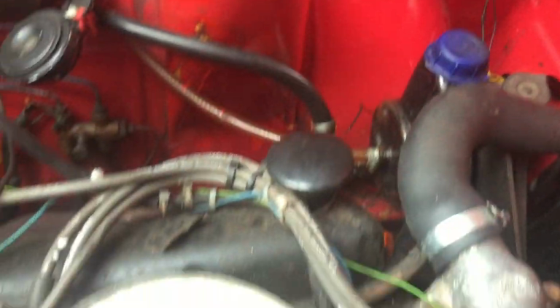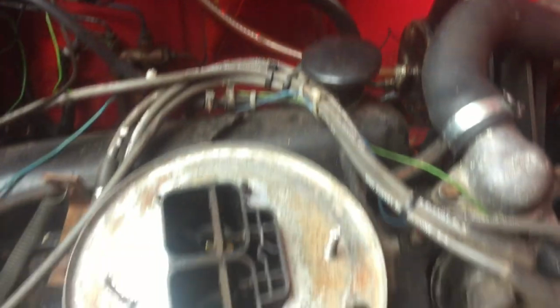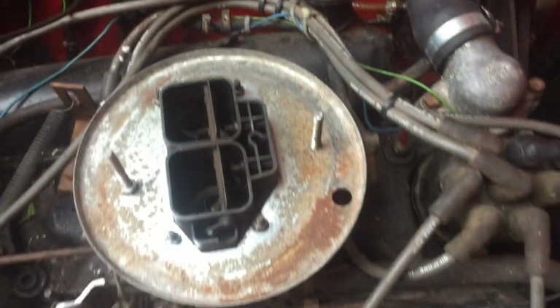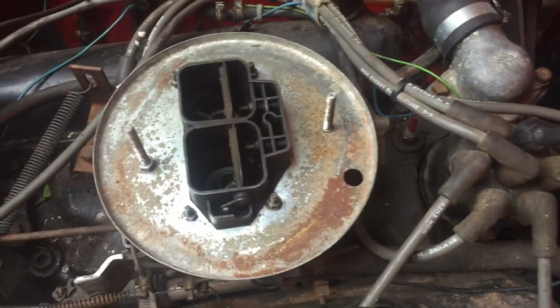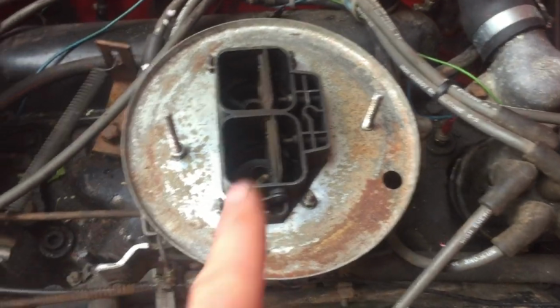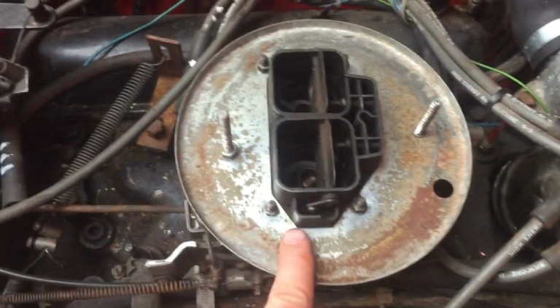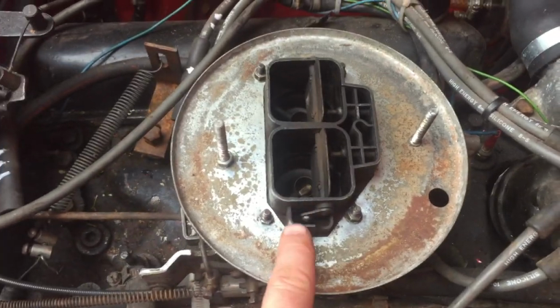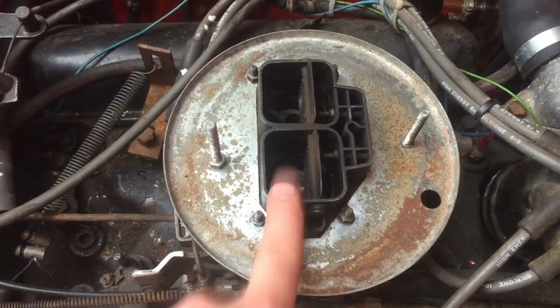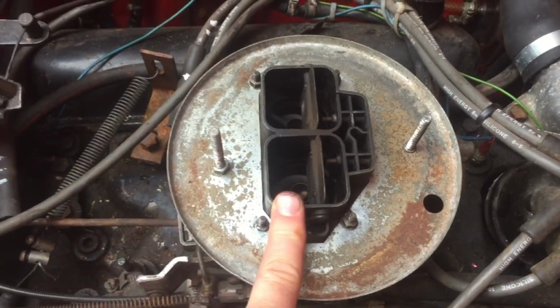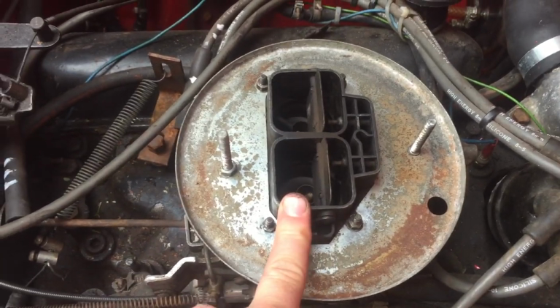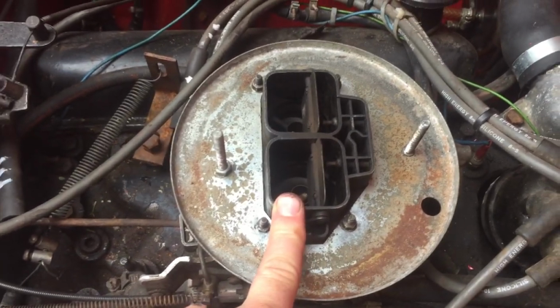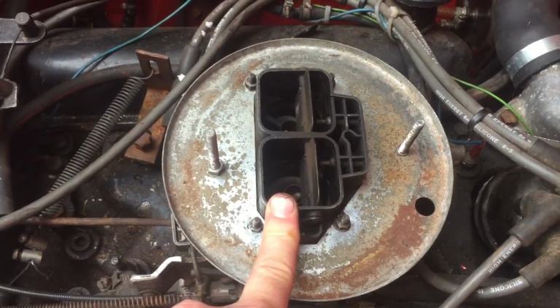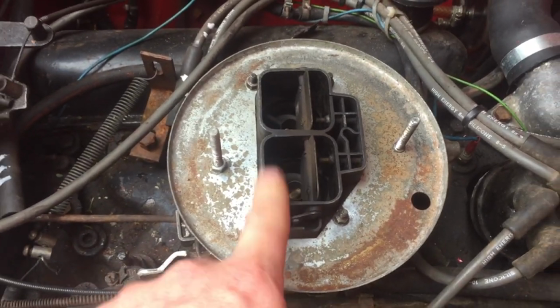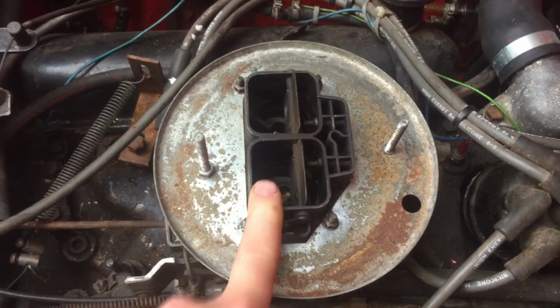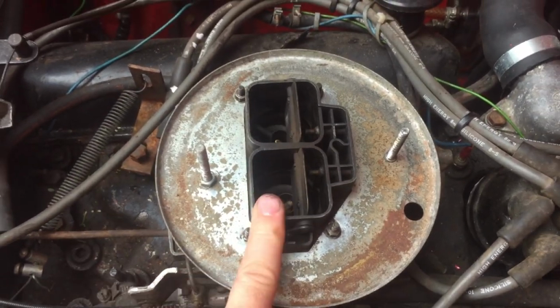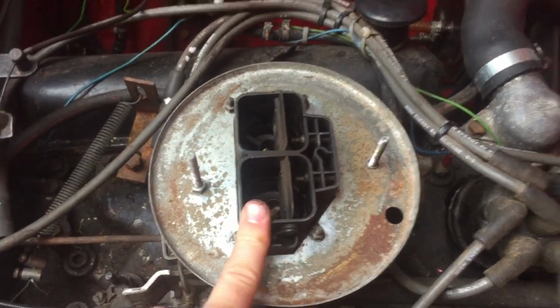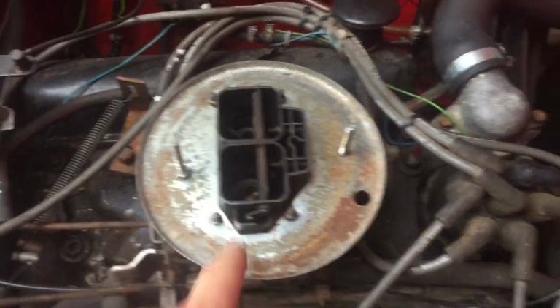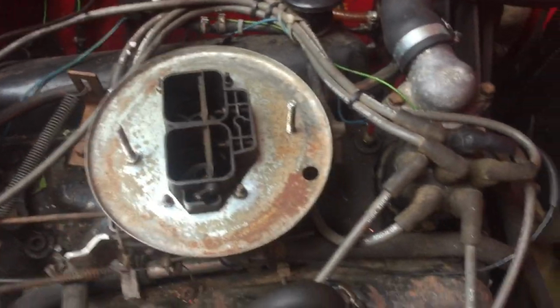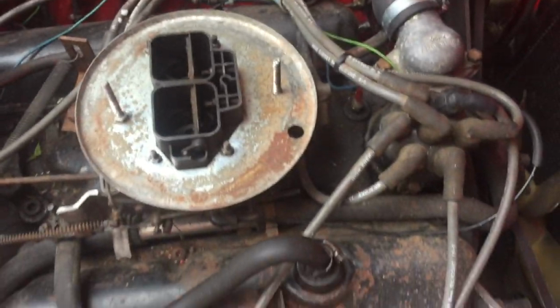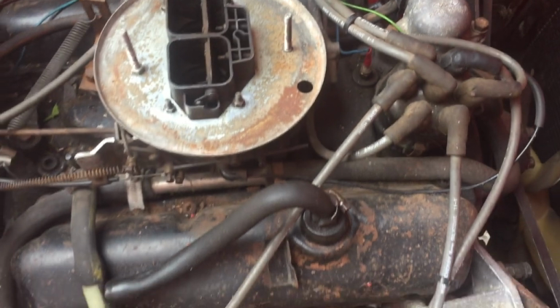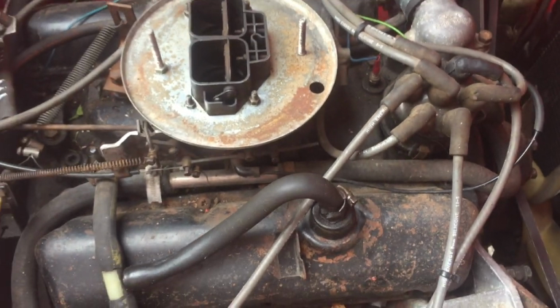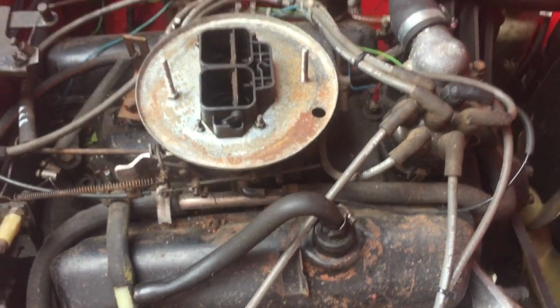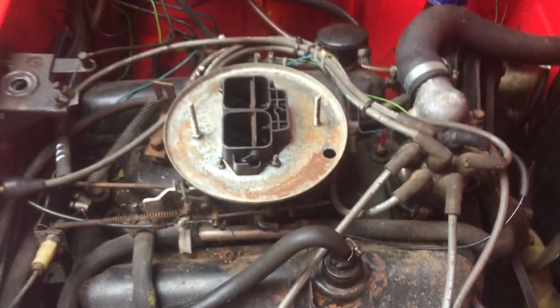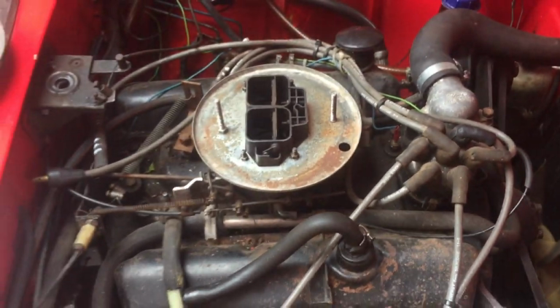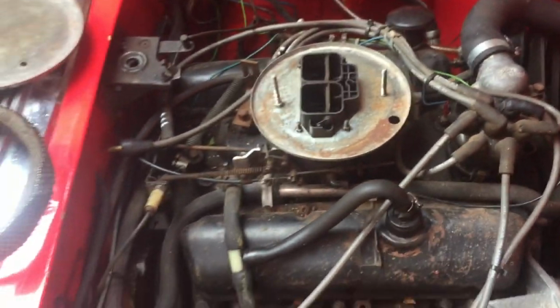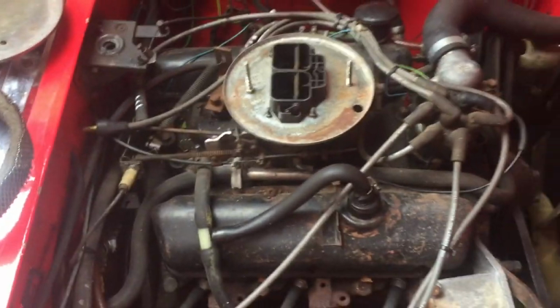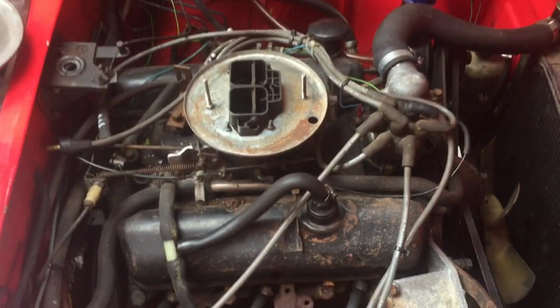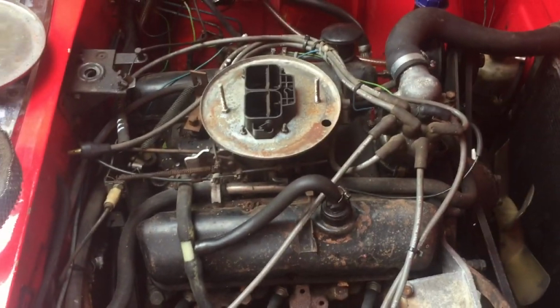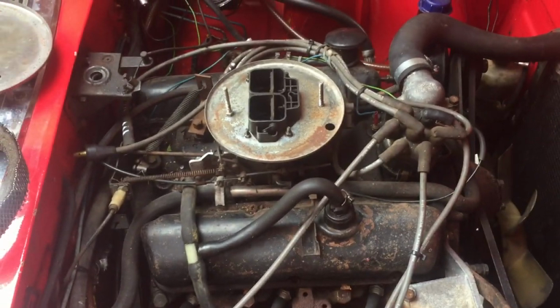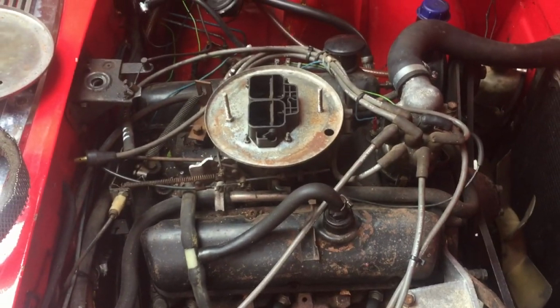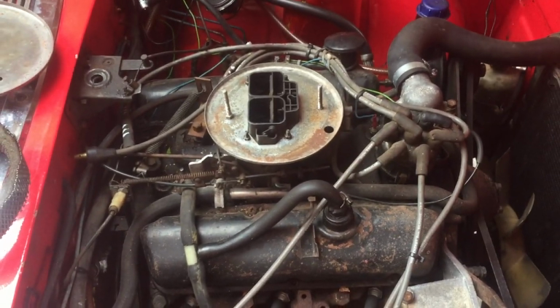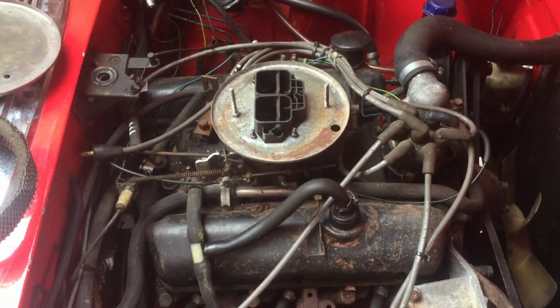Anyway, let me know what you think that is and whether it needs a proper cap, and whether you think that pancake thing I found will fit this. Yeah, cool, talk to you soon.